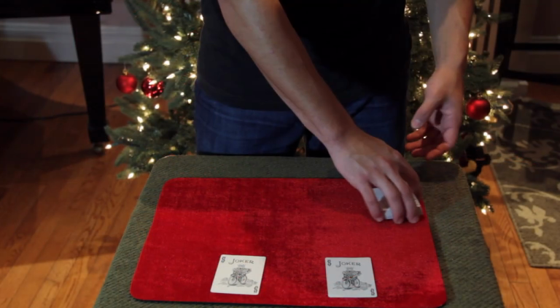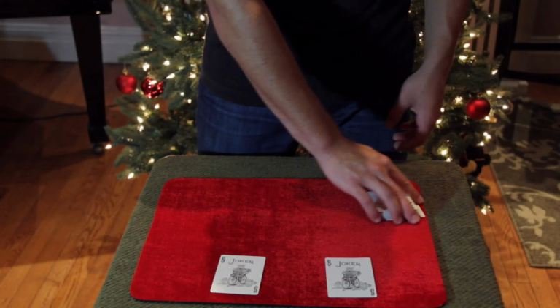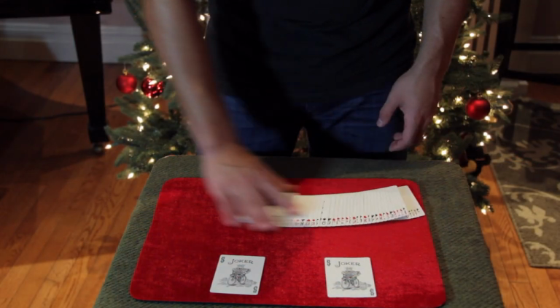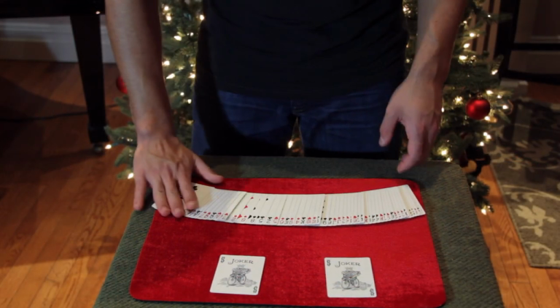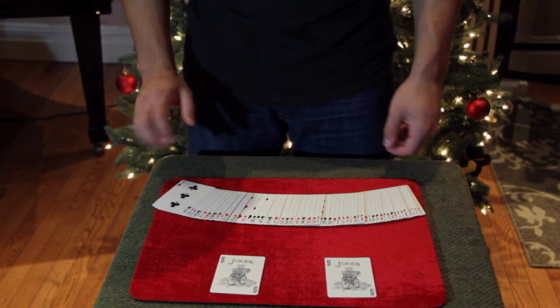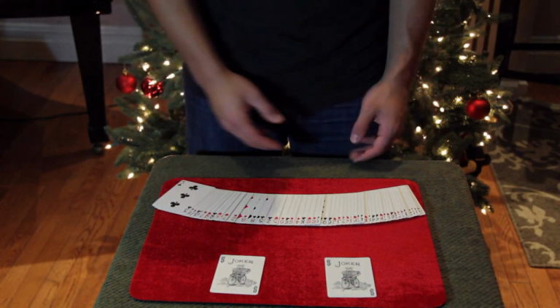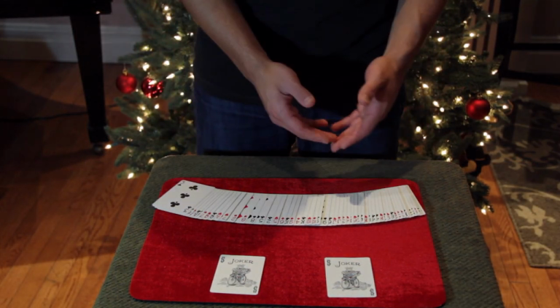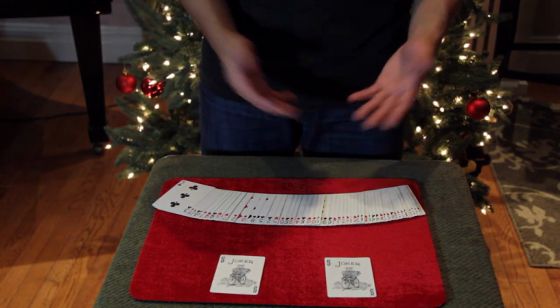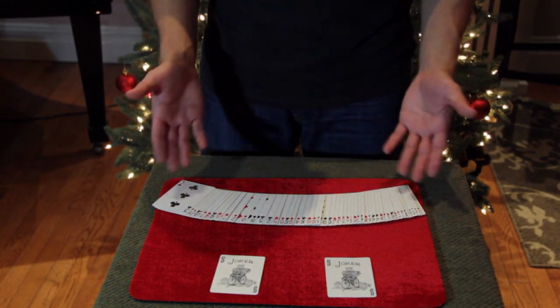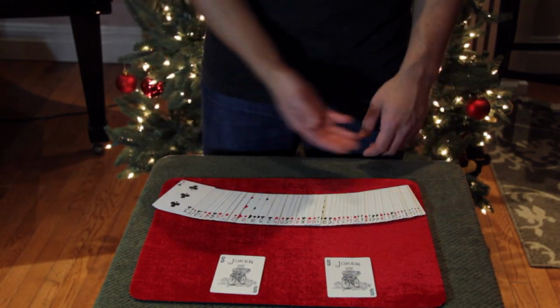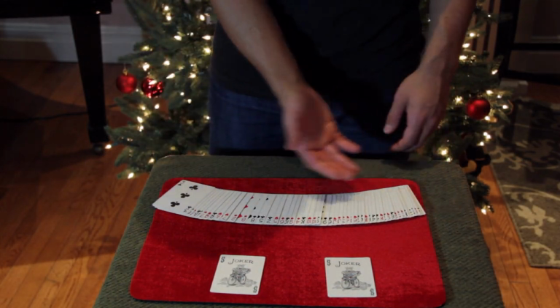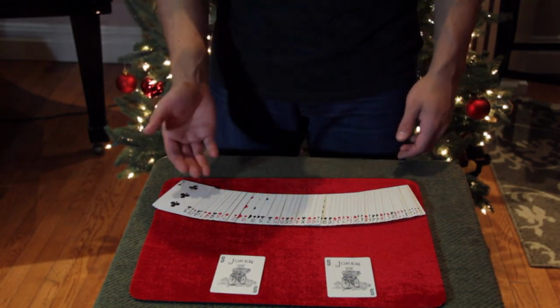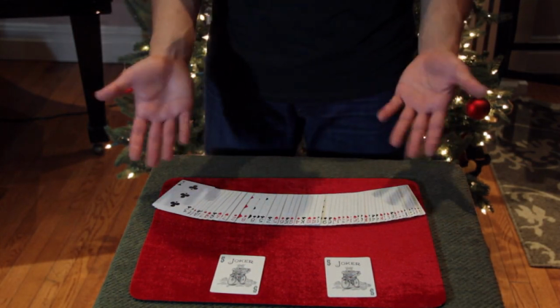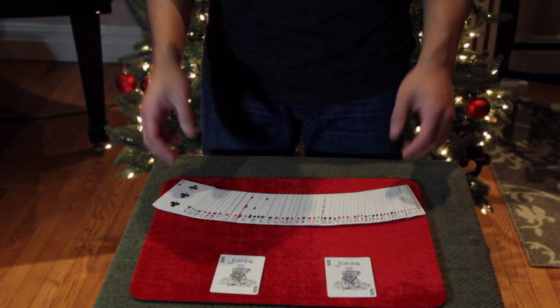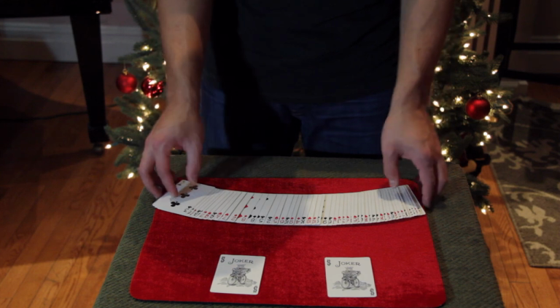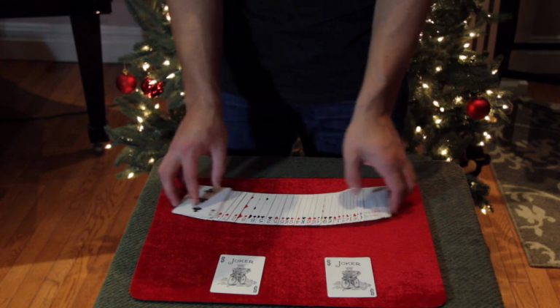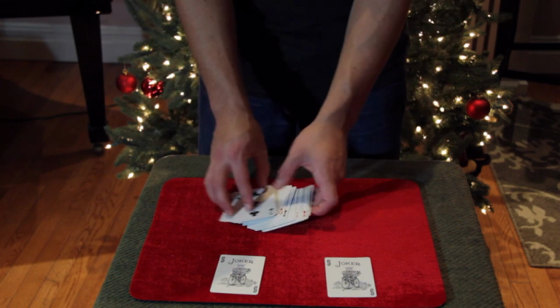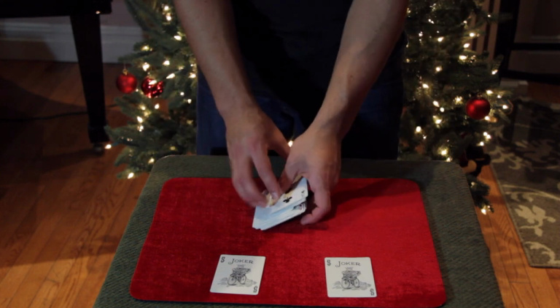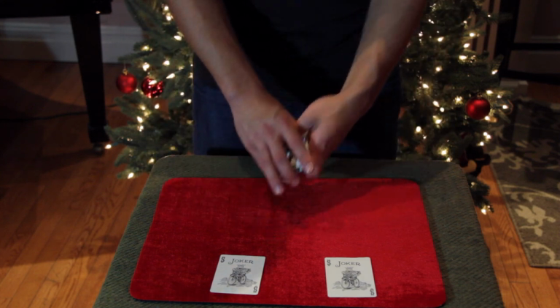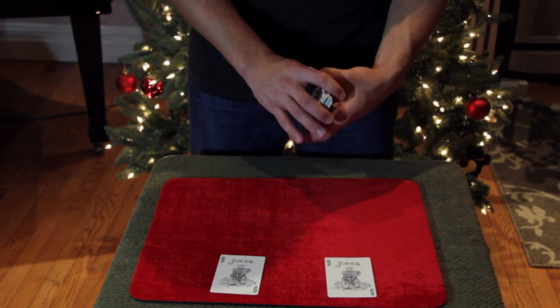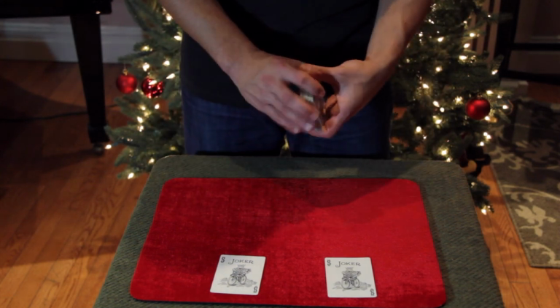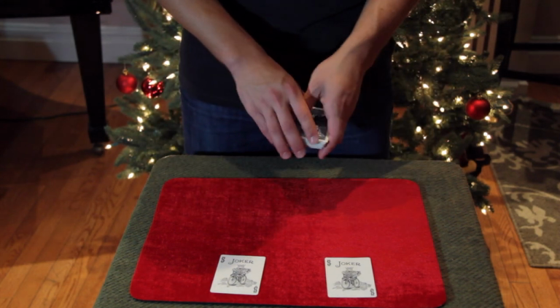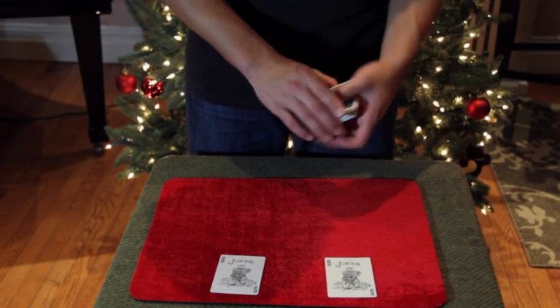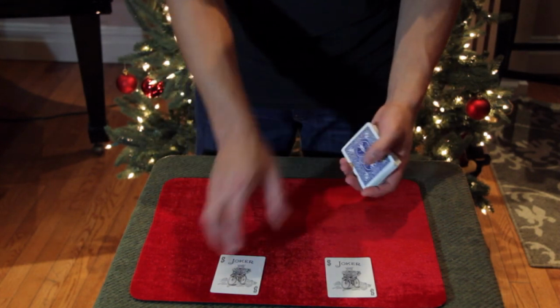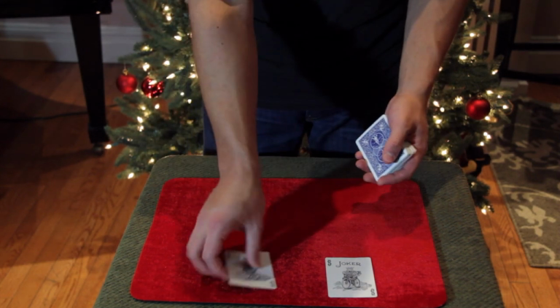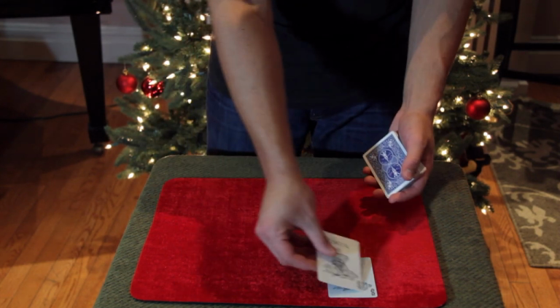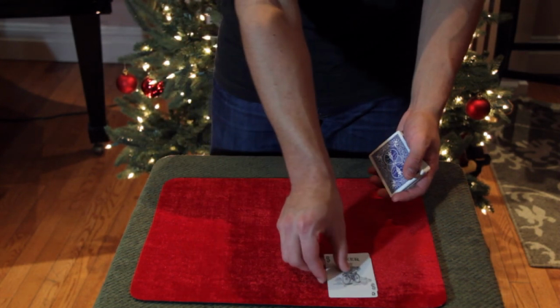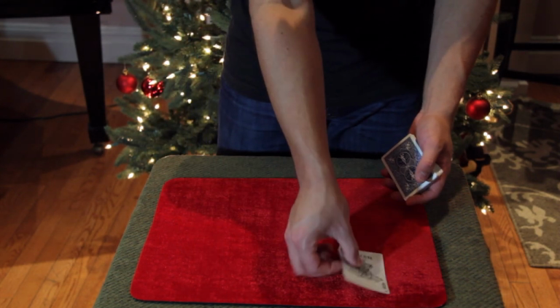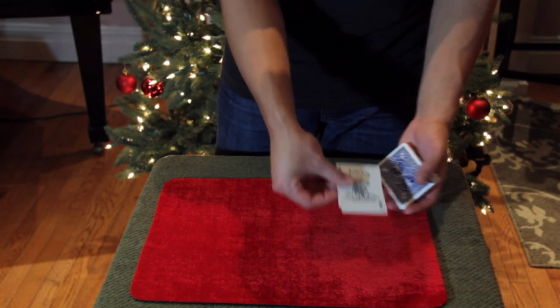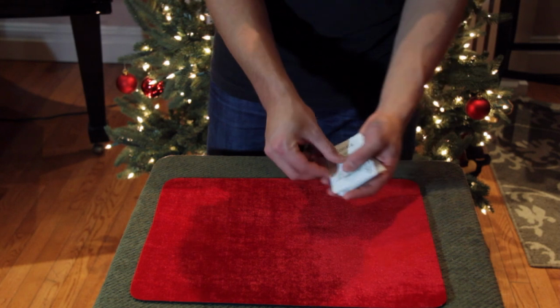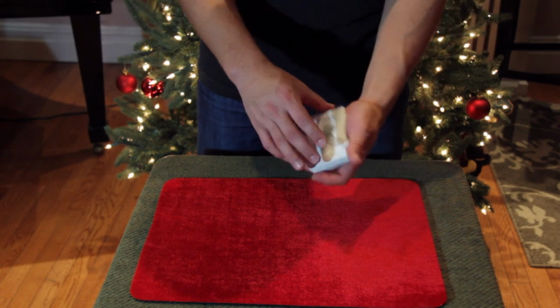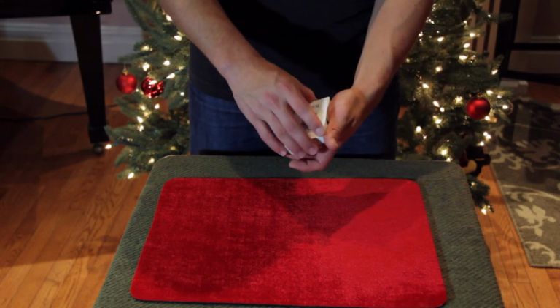One of the reasons why it's one of my favorites is because it's totally impromptu — anytime, anywhere, any deck. You can use any pair for this trick, but I'm going to be using the two jokers.